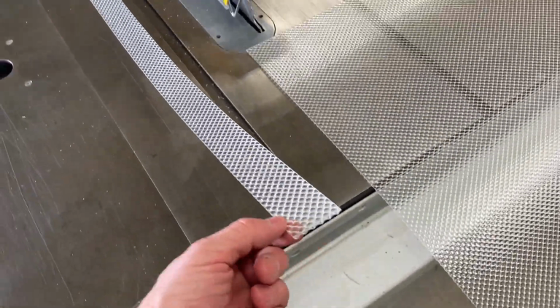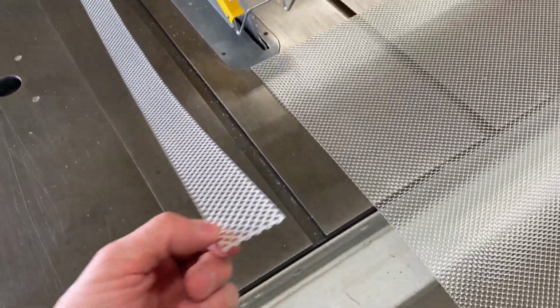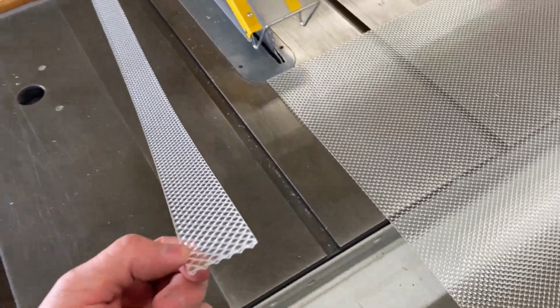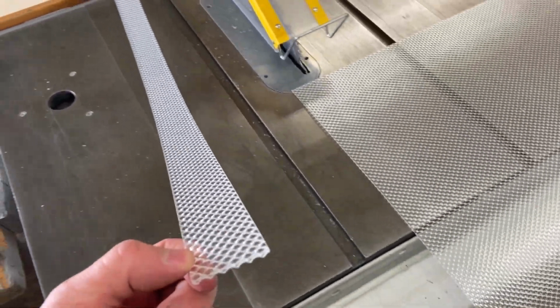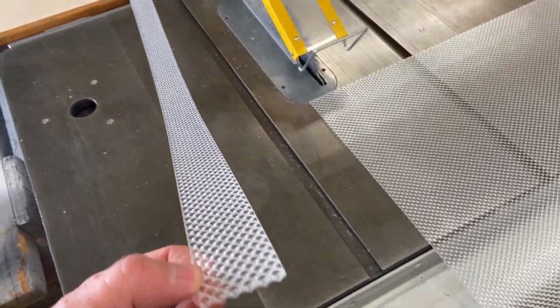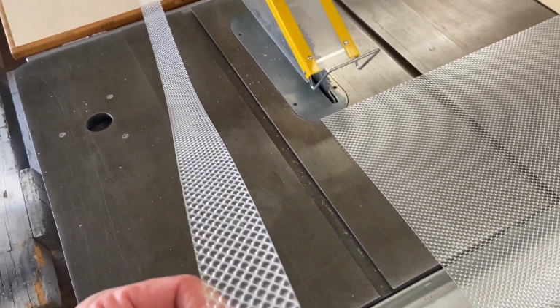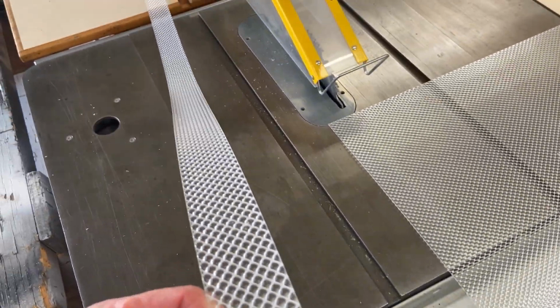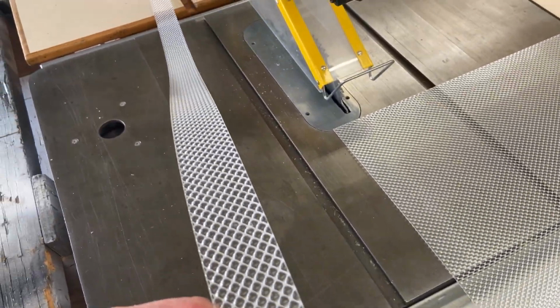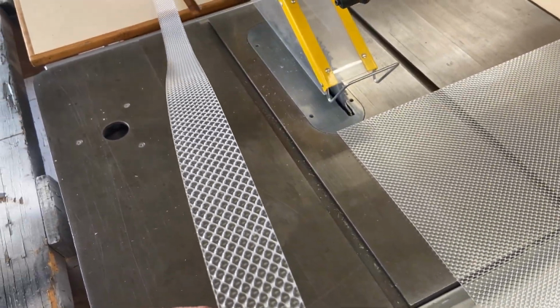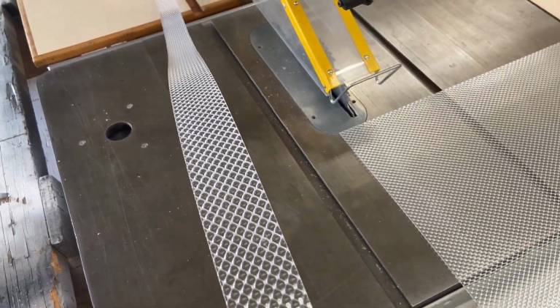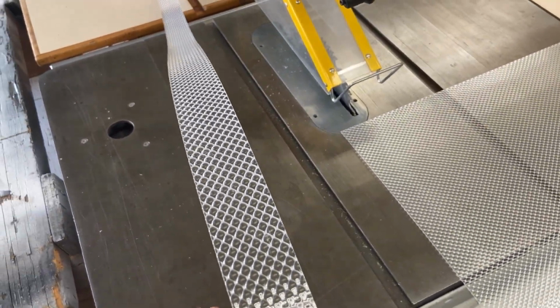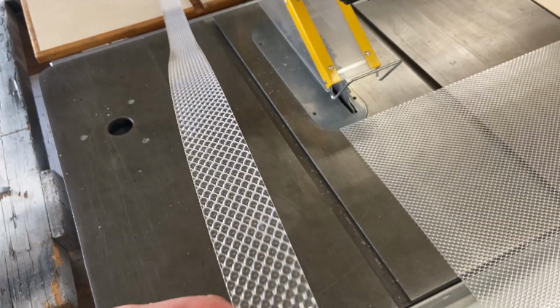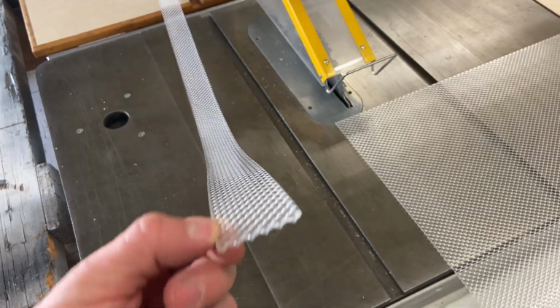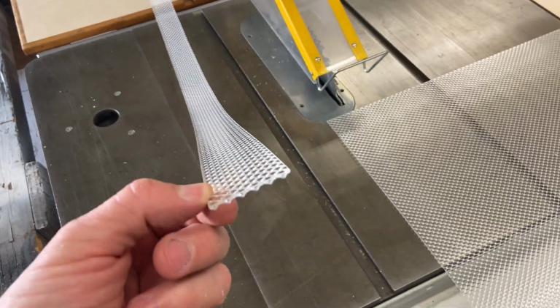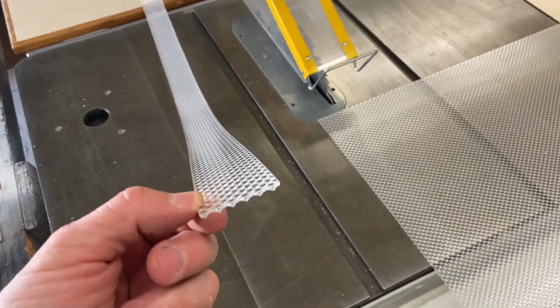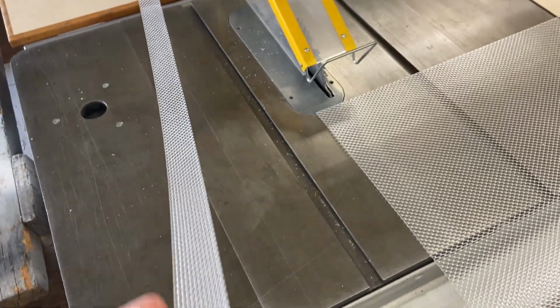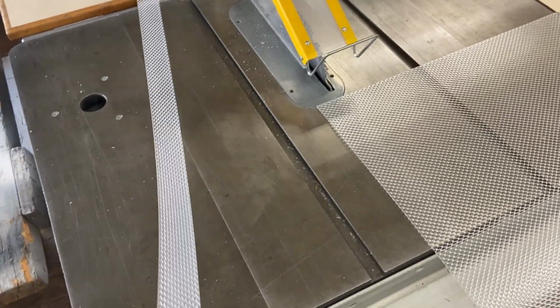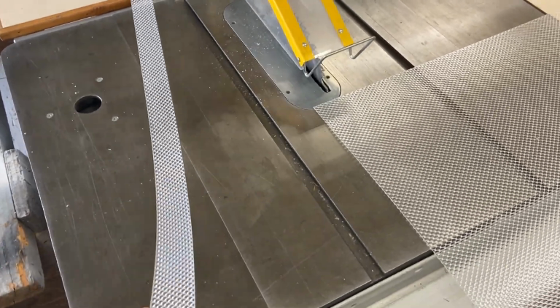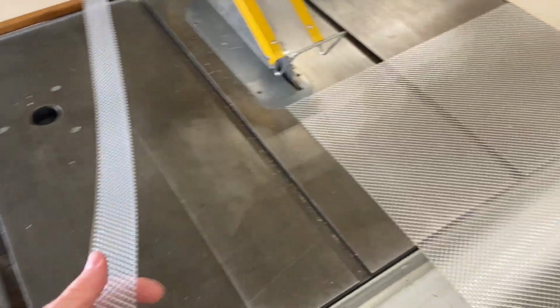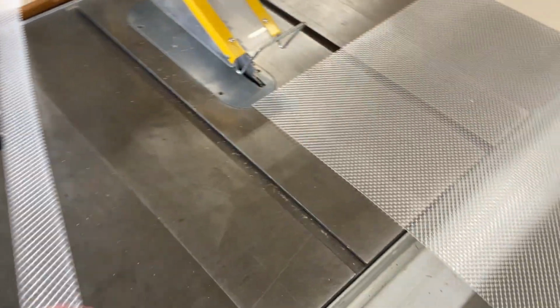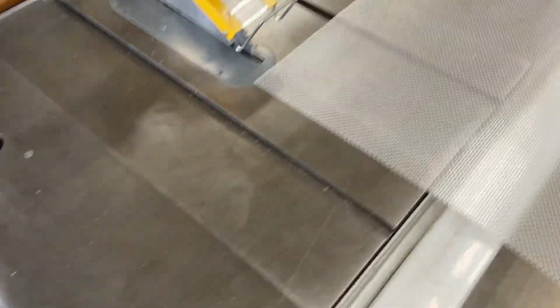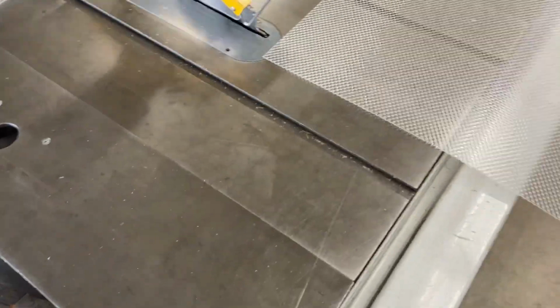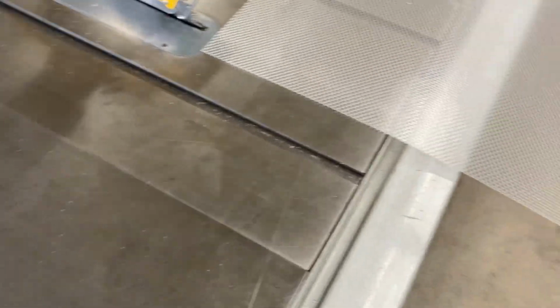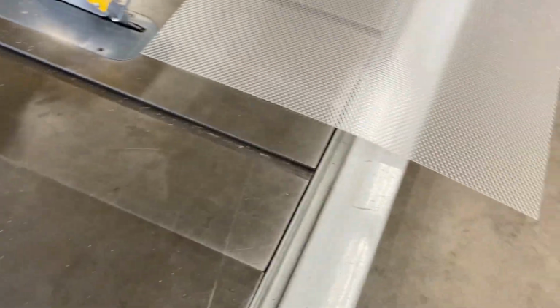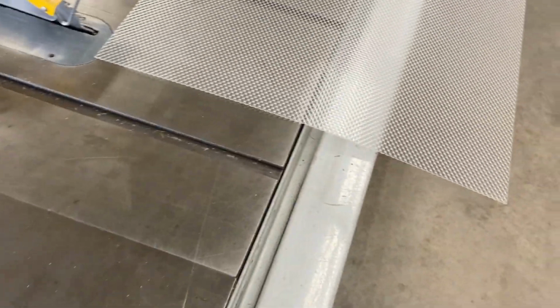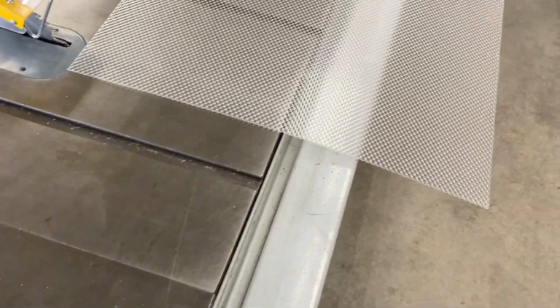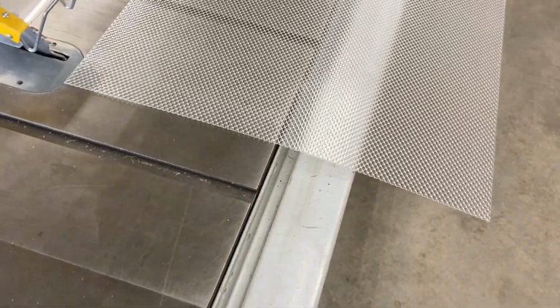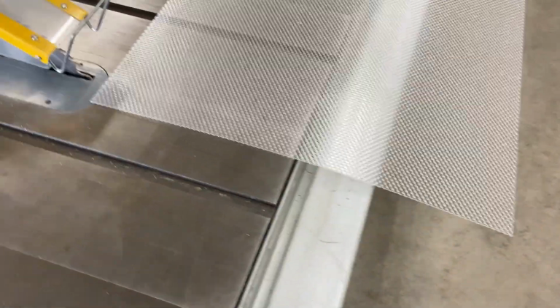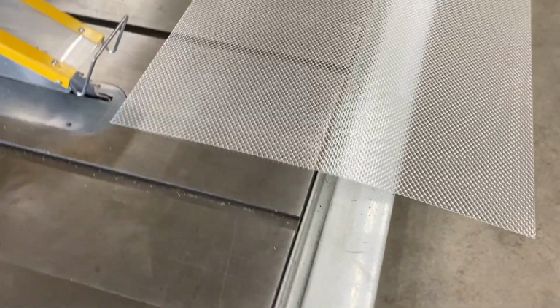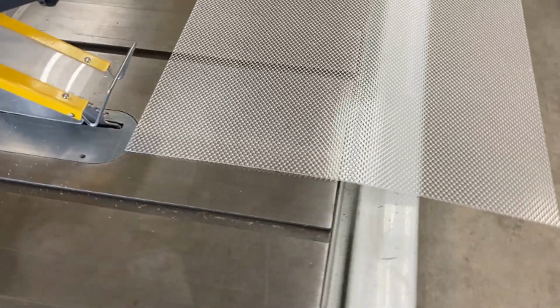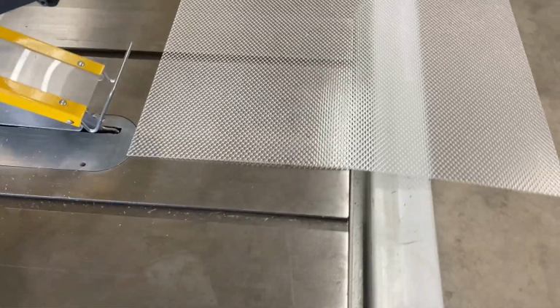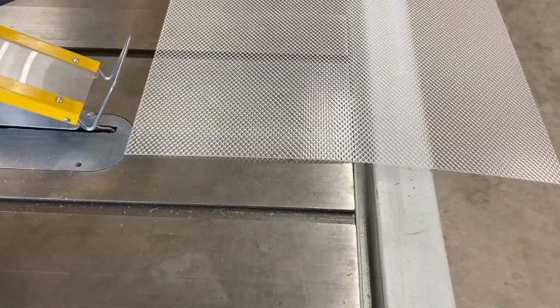You can see I'm done with my first cut and it's pretty nice and straight and even. No issues, no shattering, no chipping.